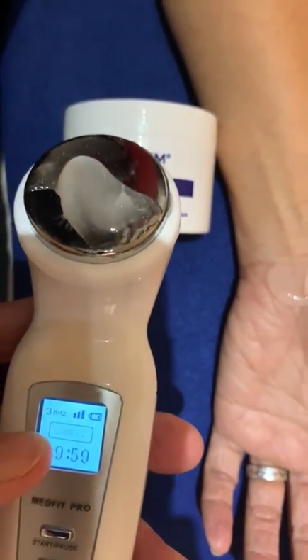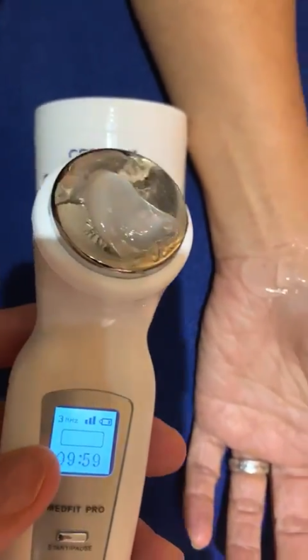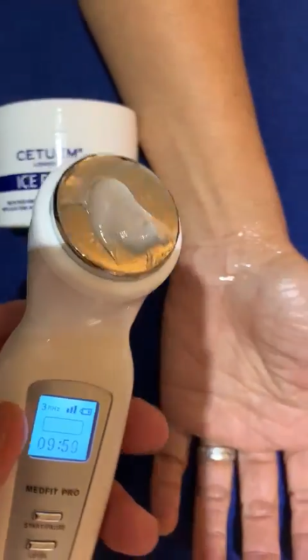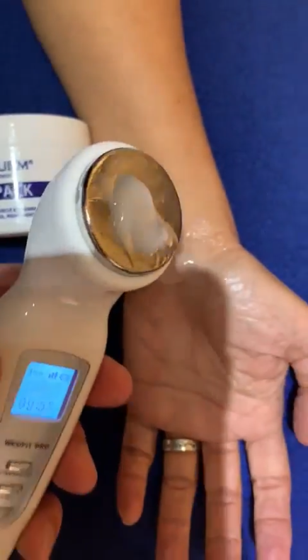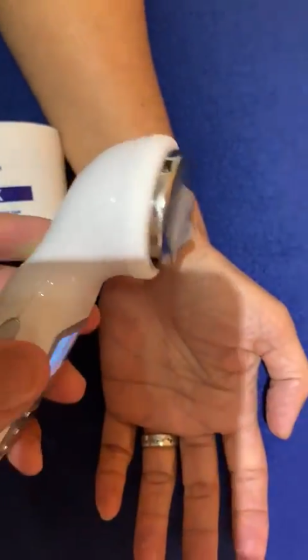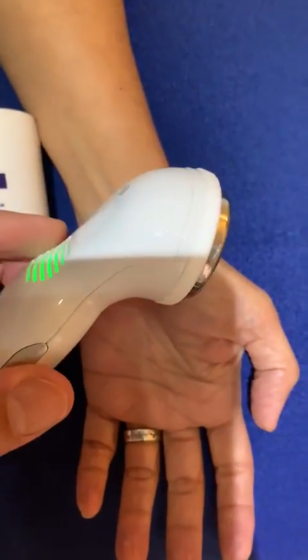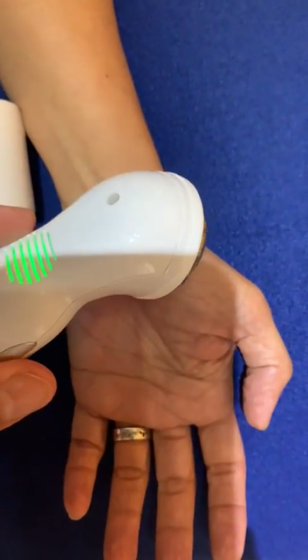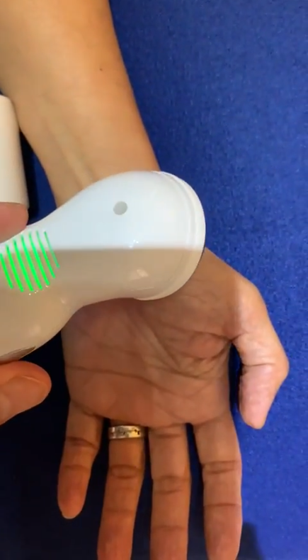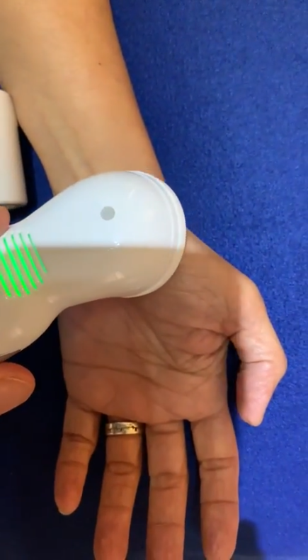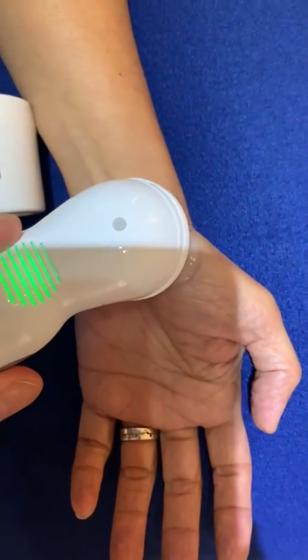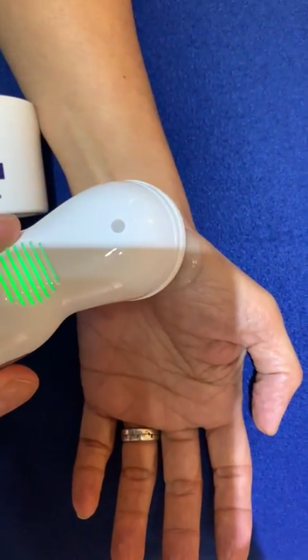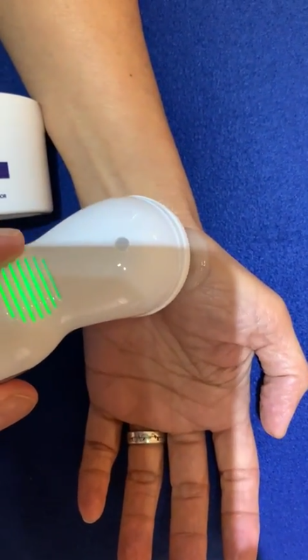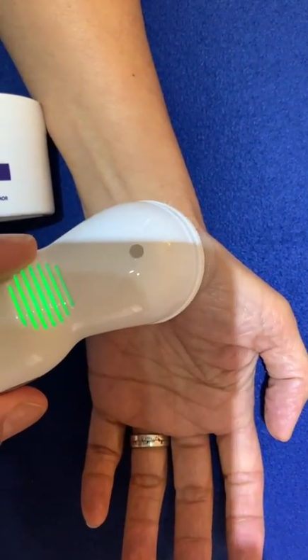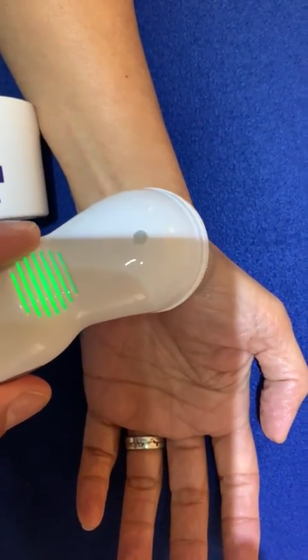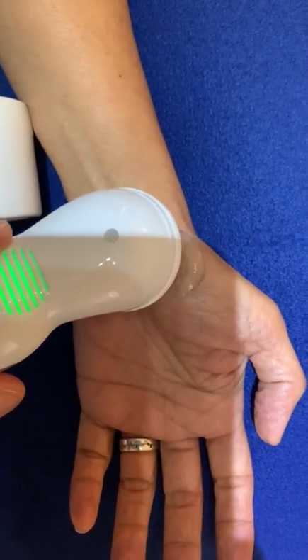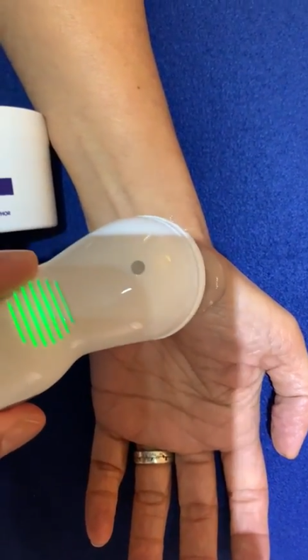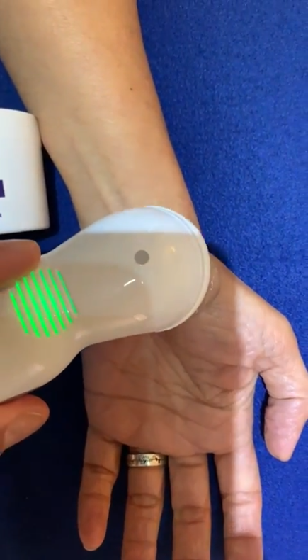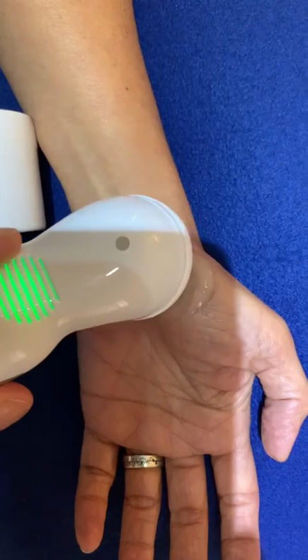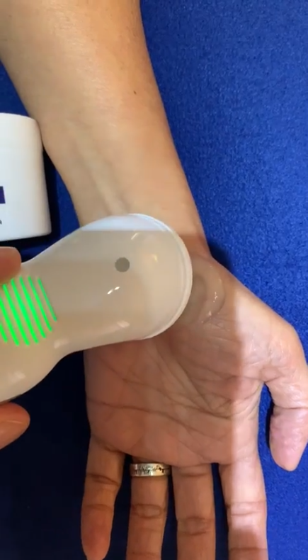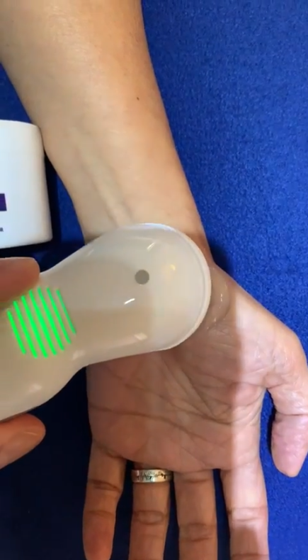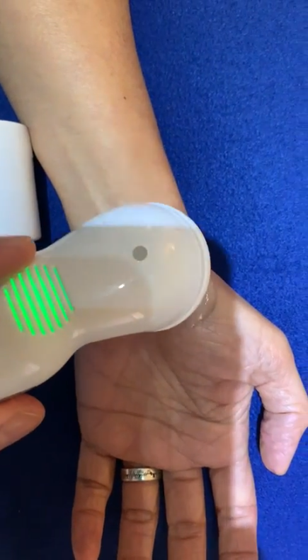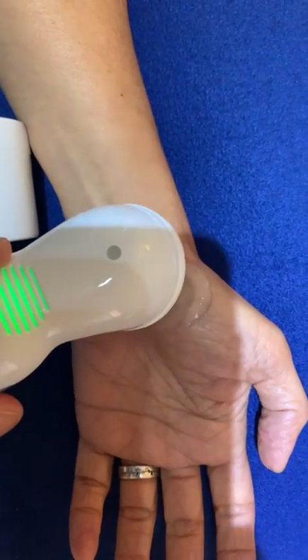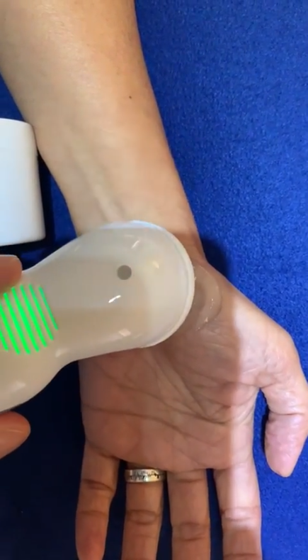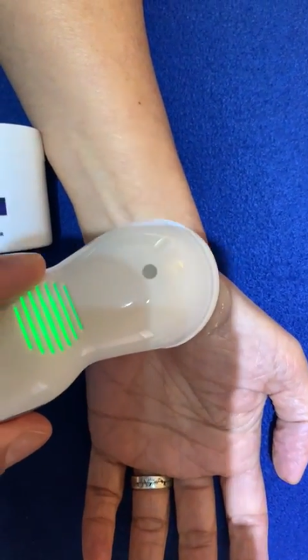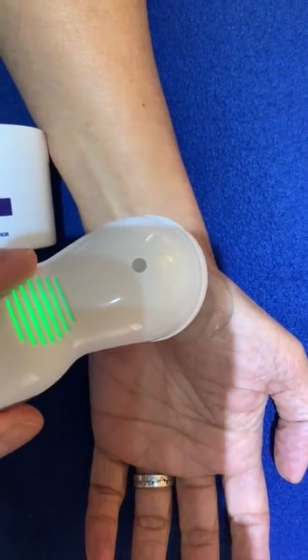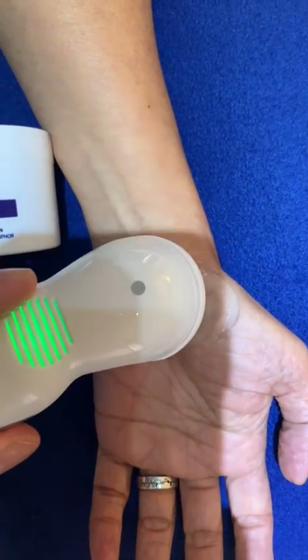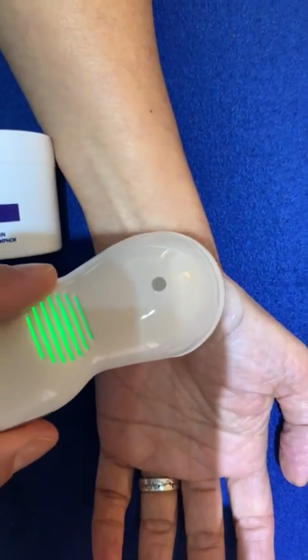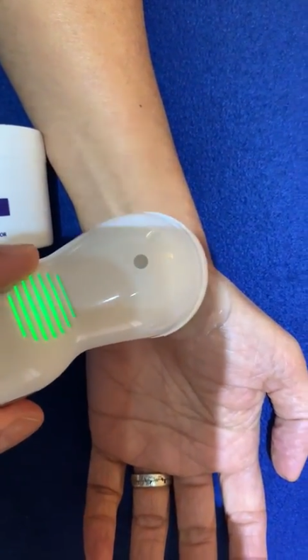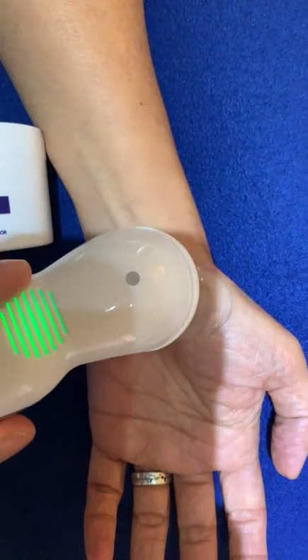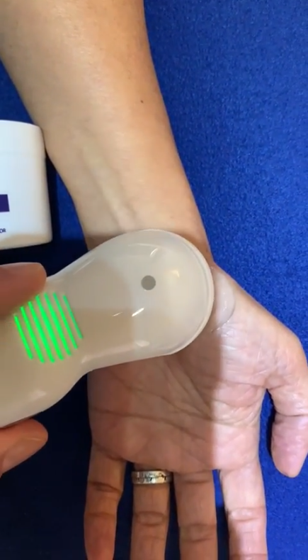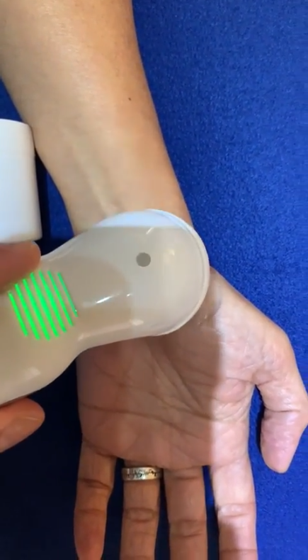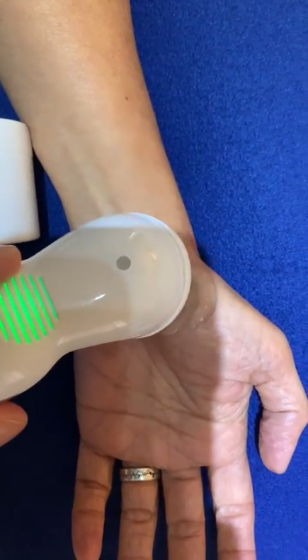Then apply the ultrasound probe to the affected area and use in a circular manner. Apply for between two and three minutes.